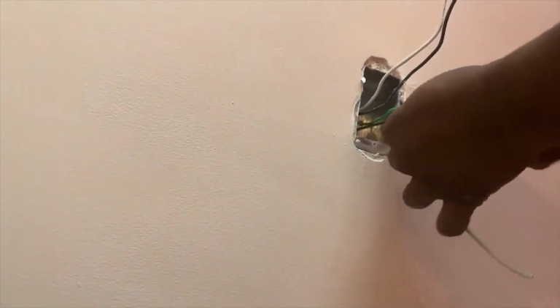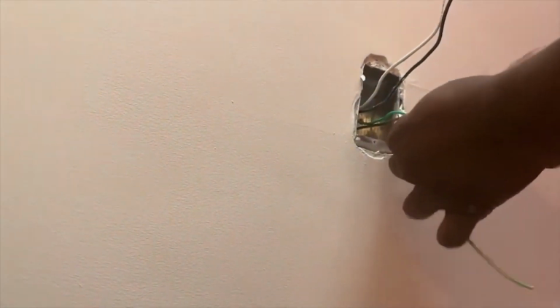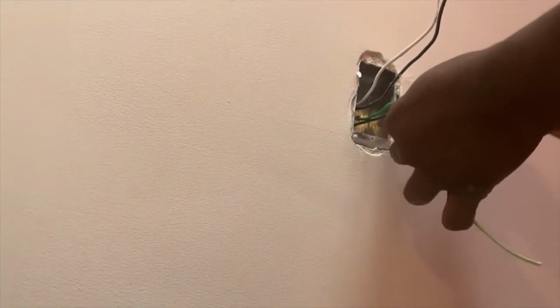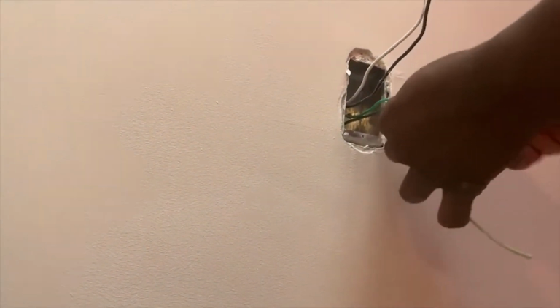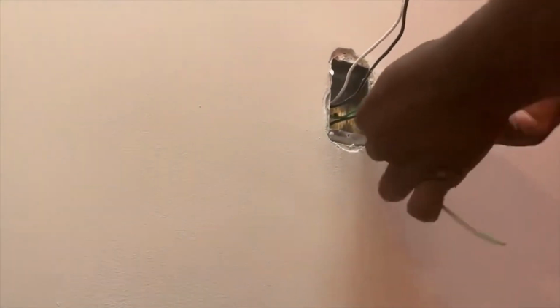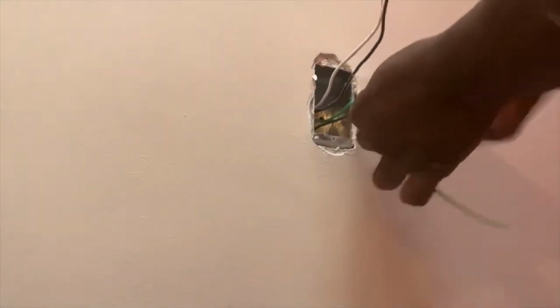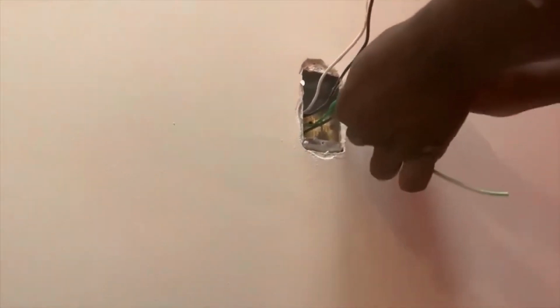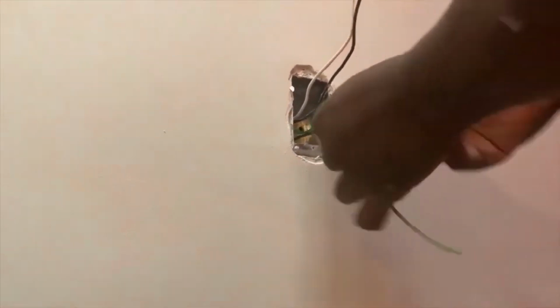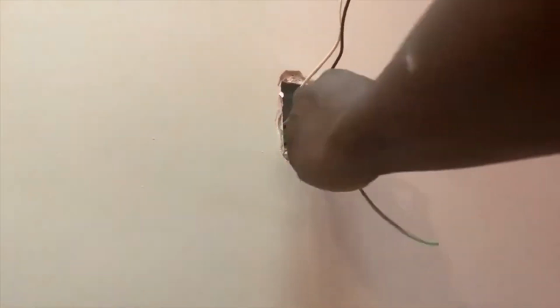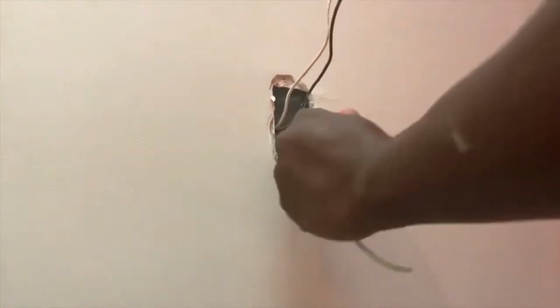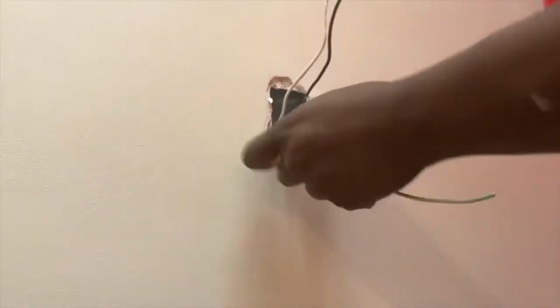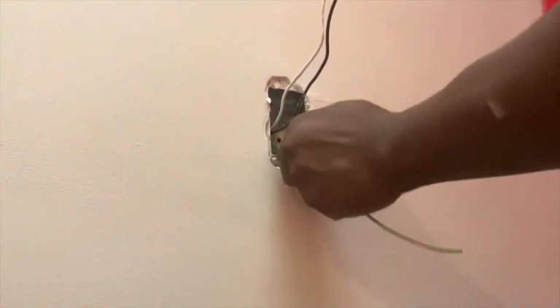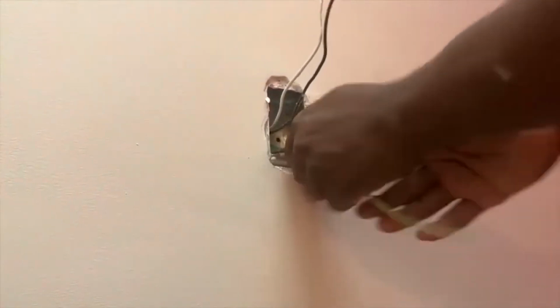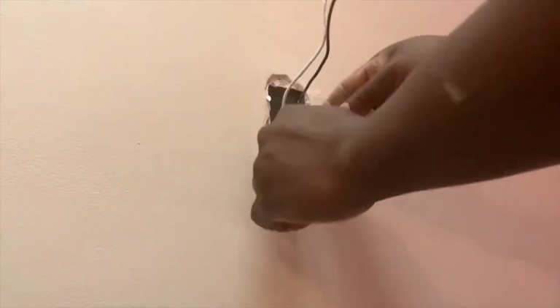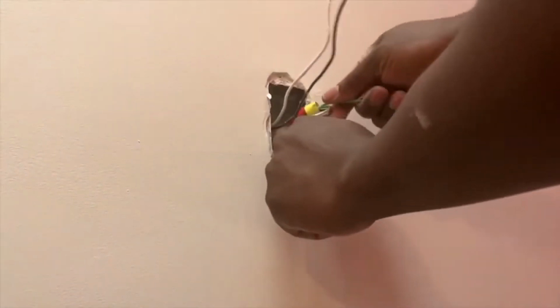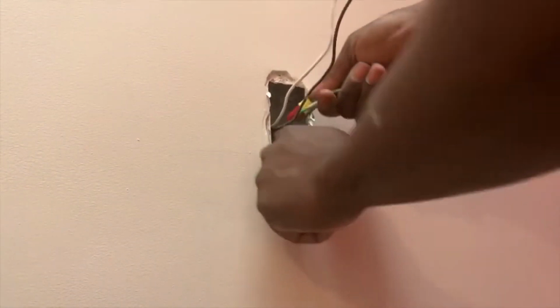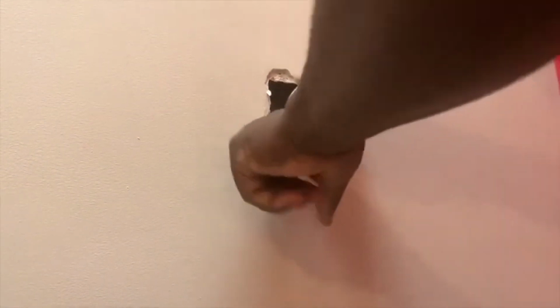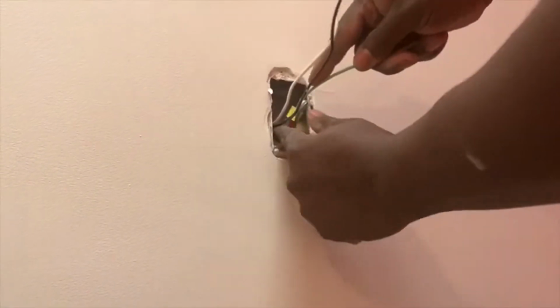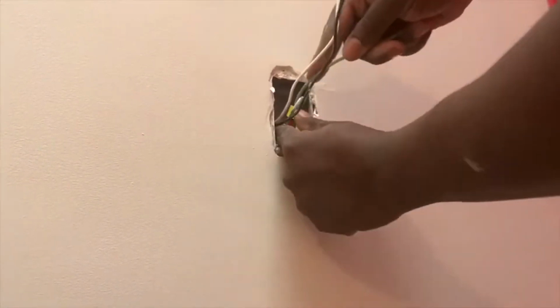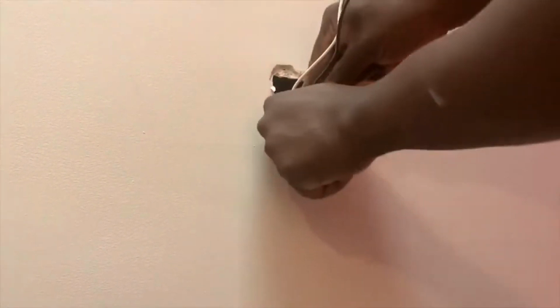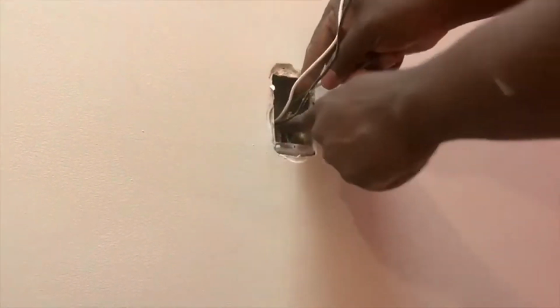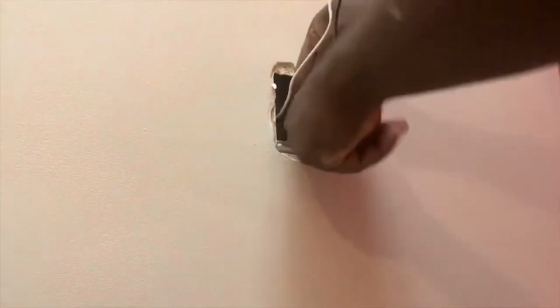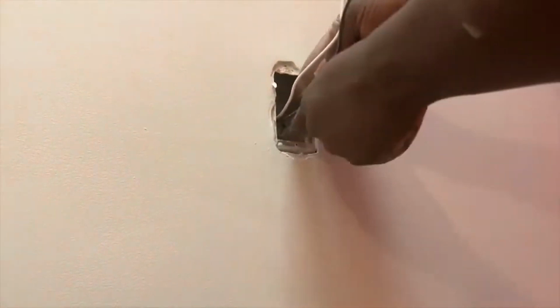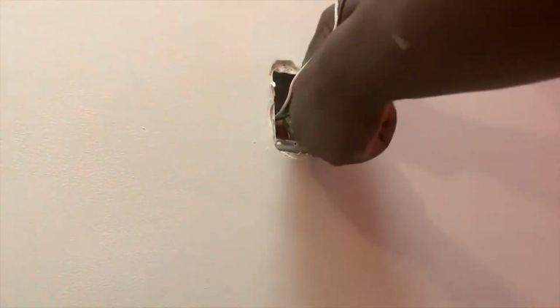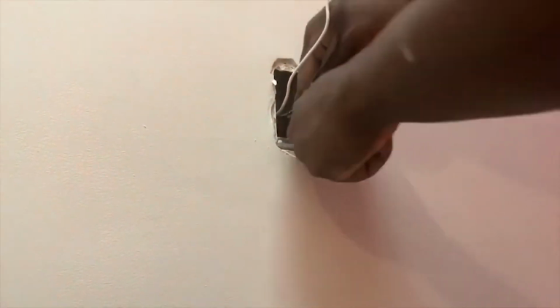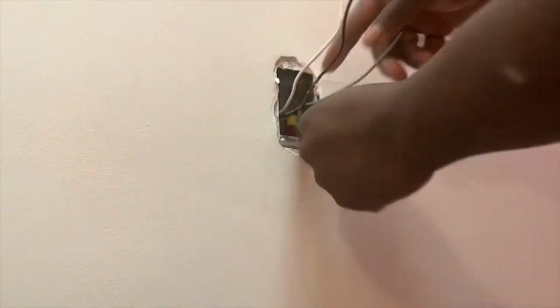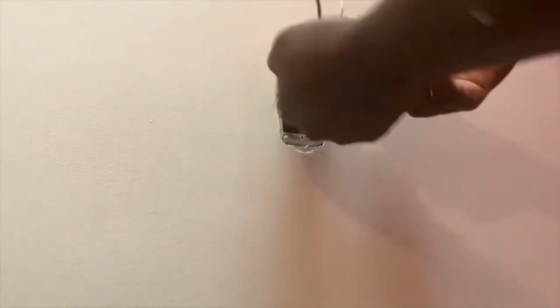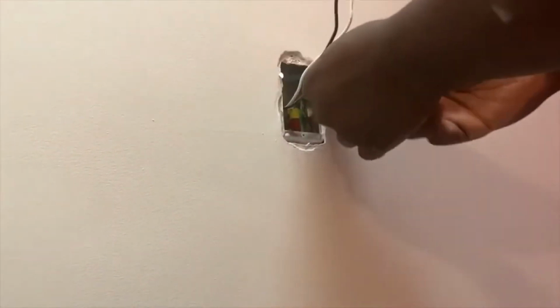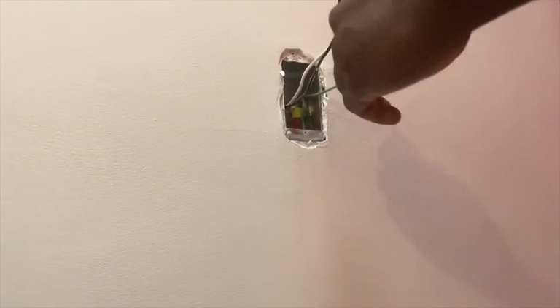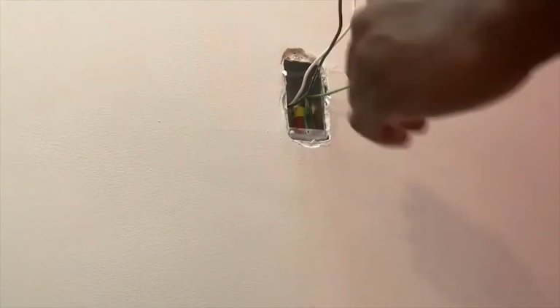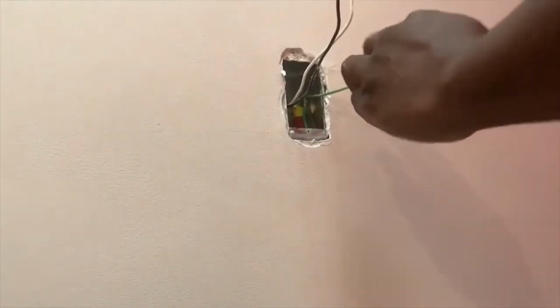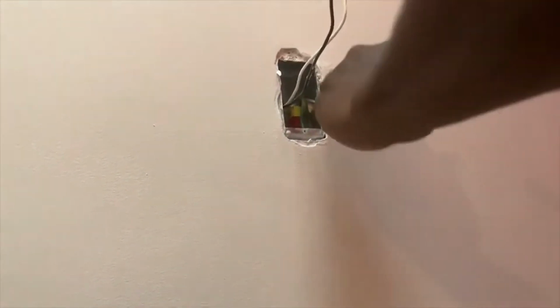Keep it safe inside the box. You don't just want to splice your ground tail and then push it in the box — that is not the proper practice. Once you do that, you want to tuck it in nice and neat inside in the corner.